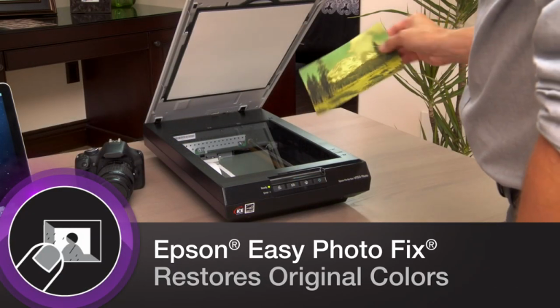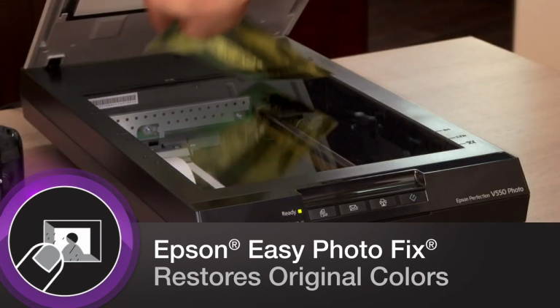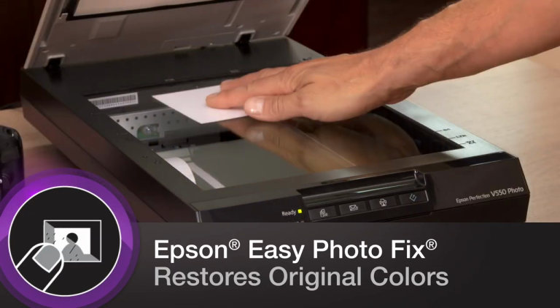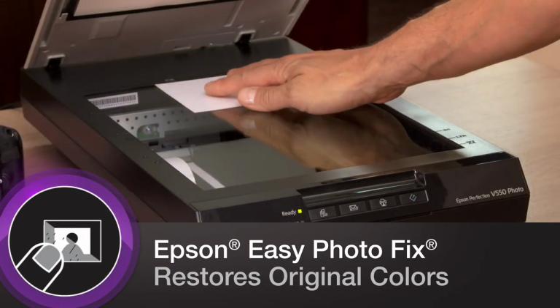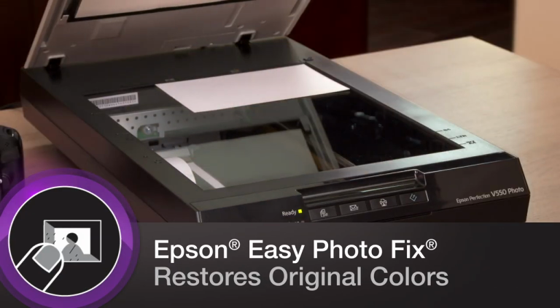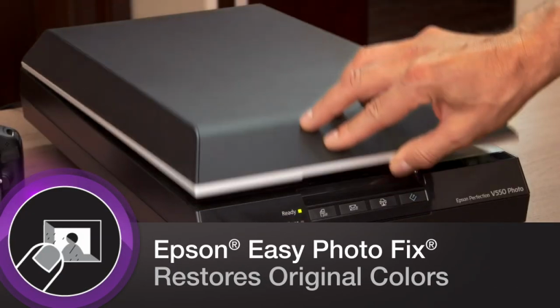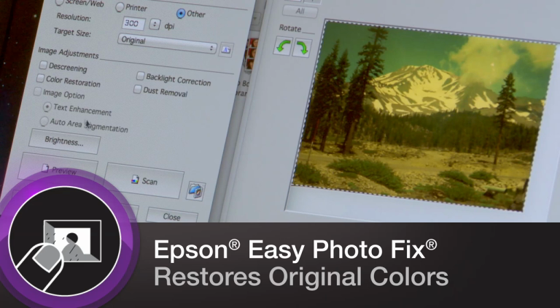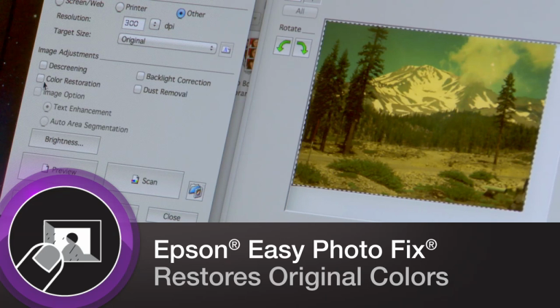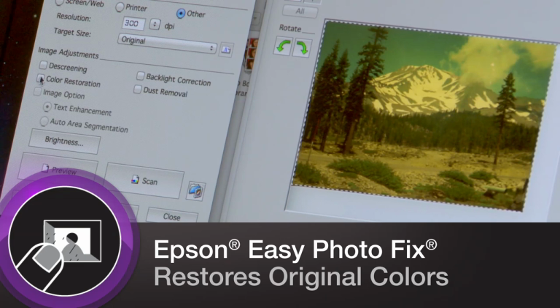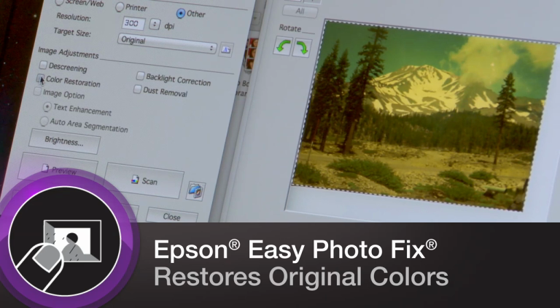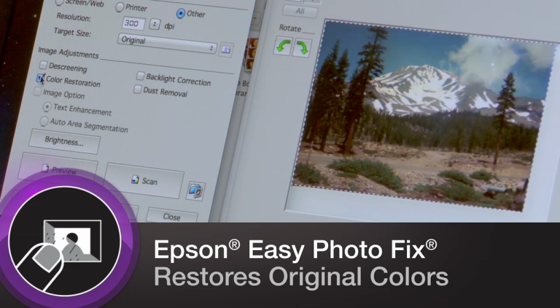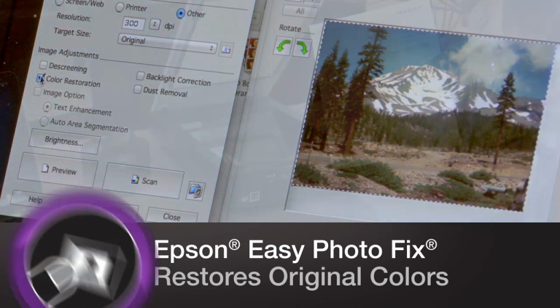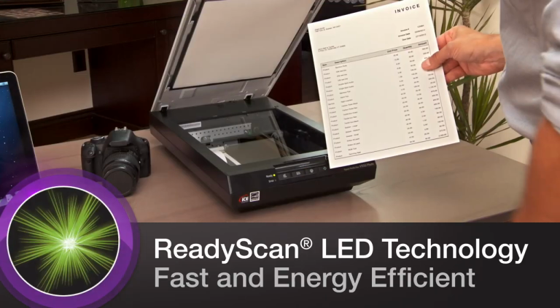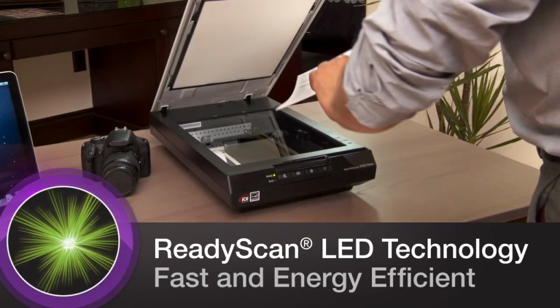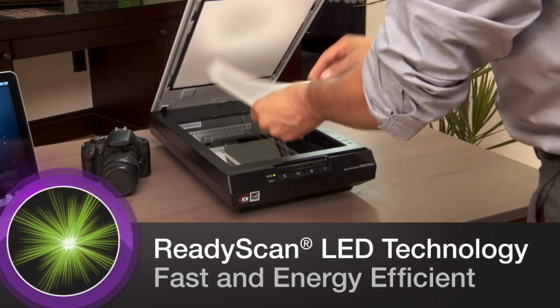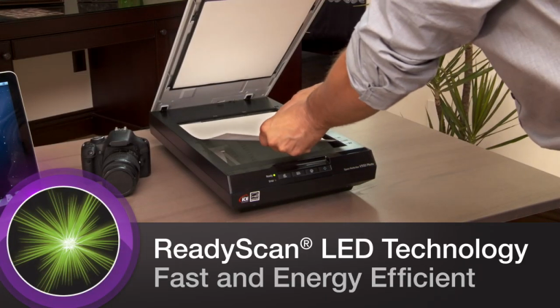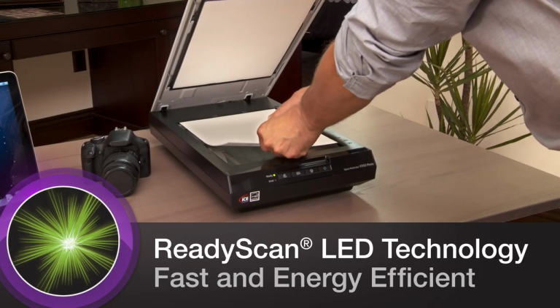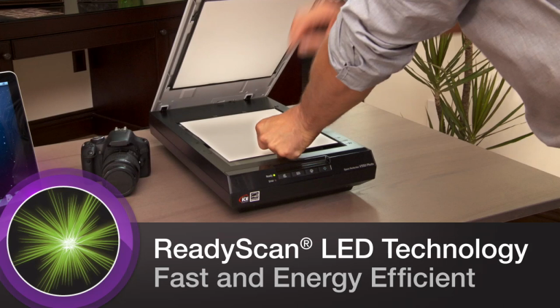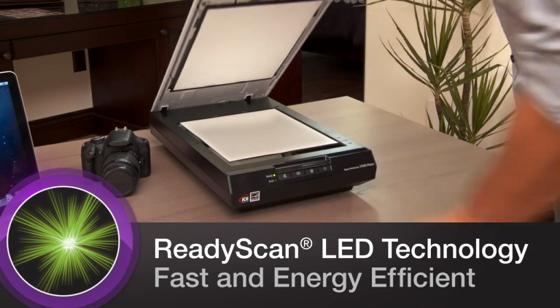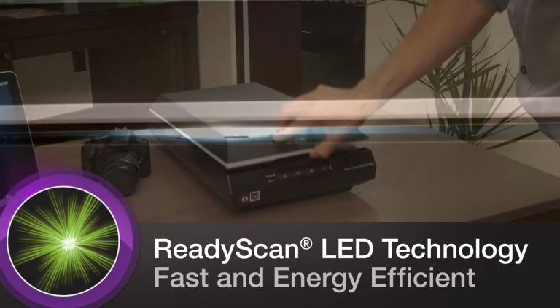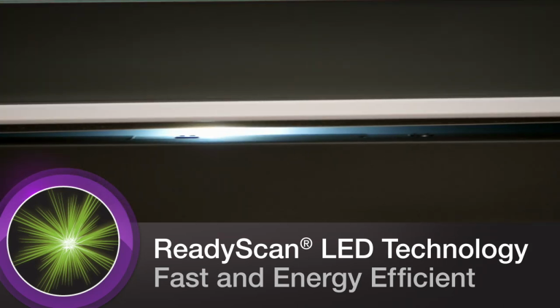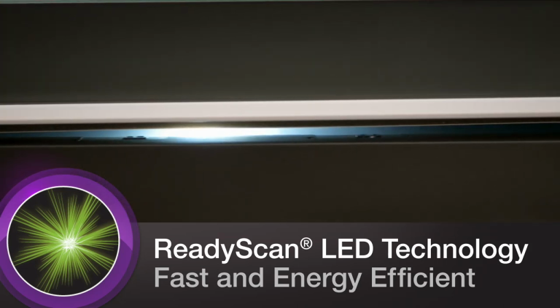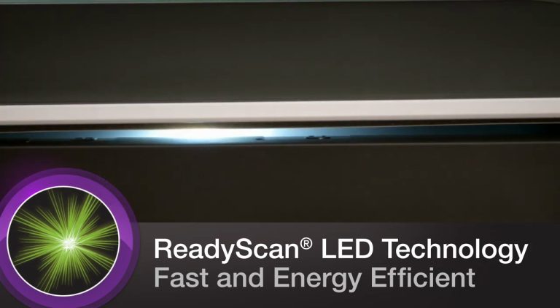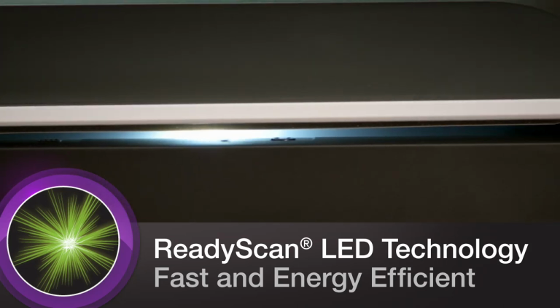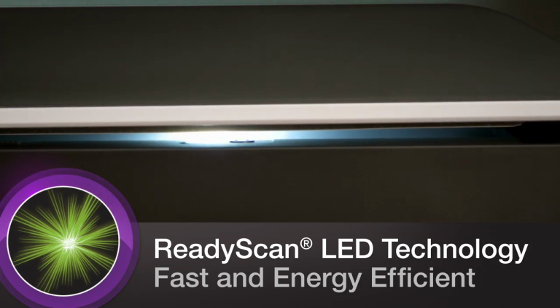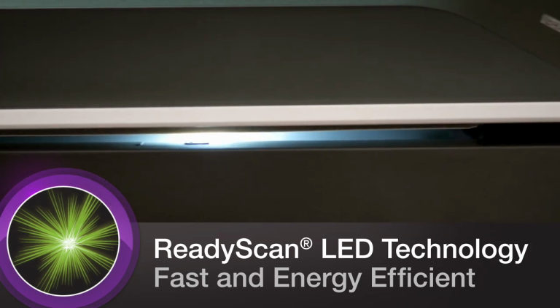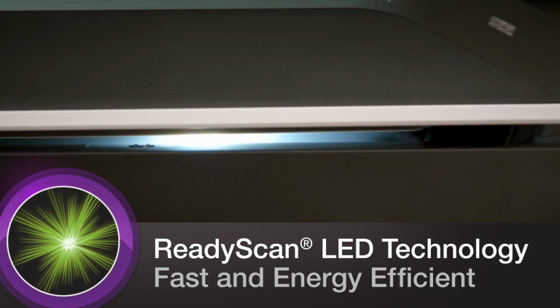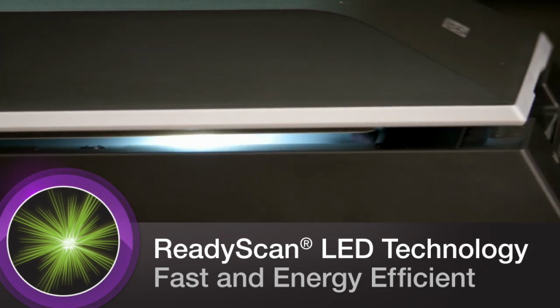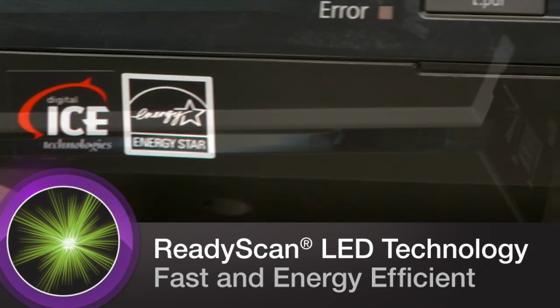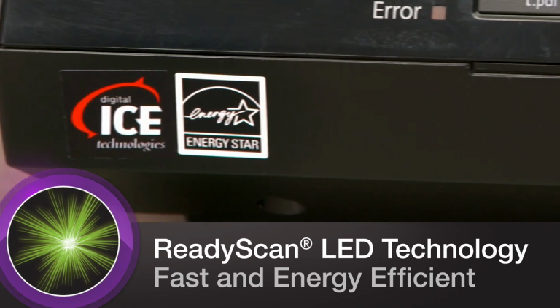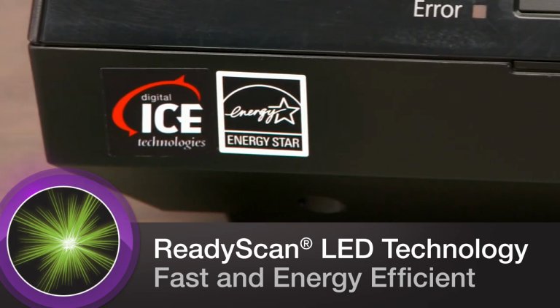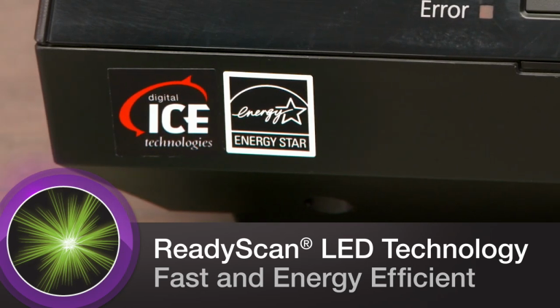Epson EZ Photo Fix restores color photos, slides, and negatives to their original brilliance with the press of a button. And its energy-efficient ReadyScan LED technology requires no warm-up time and allows the V550 to produce faster scans with less power consumption.